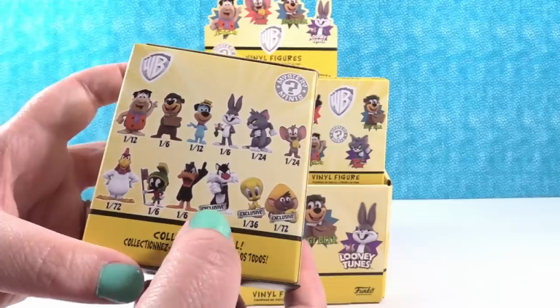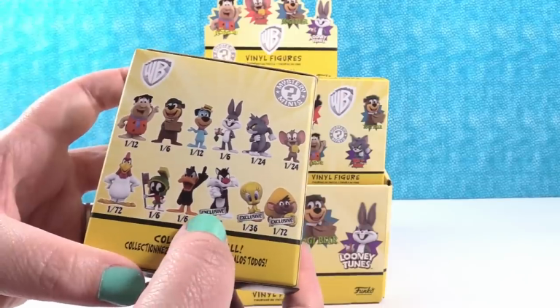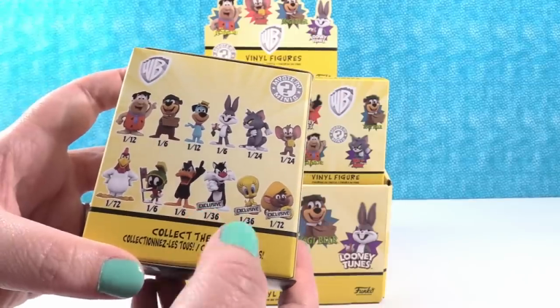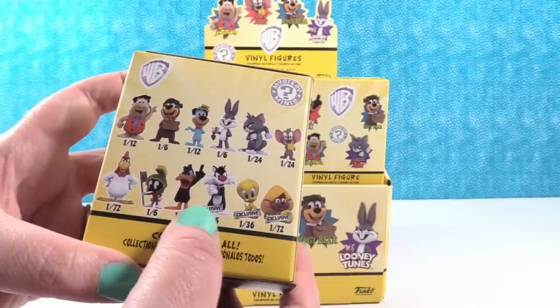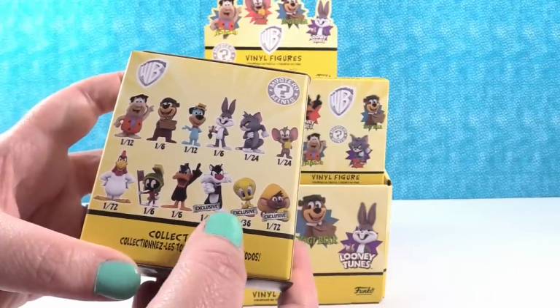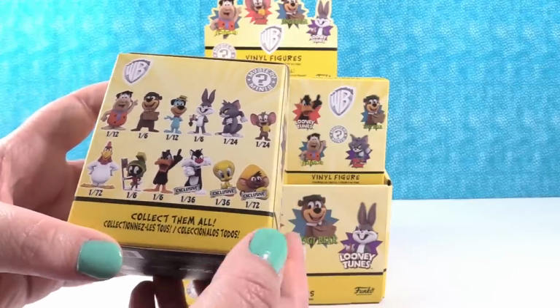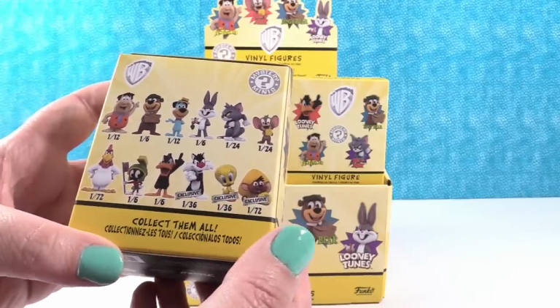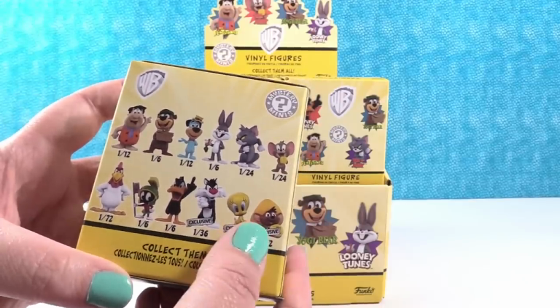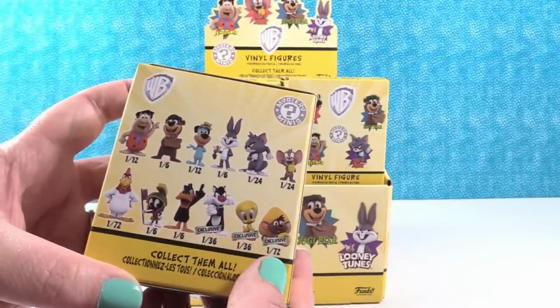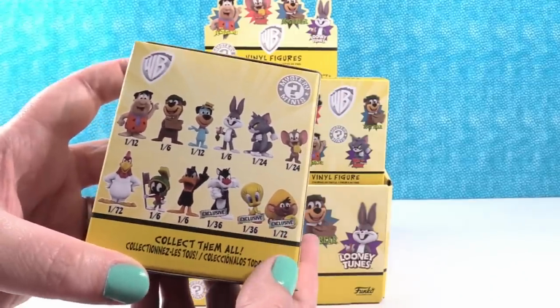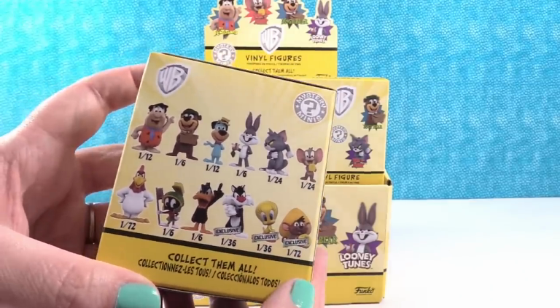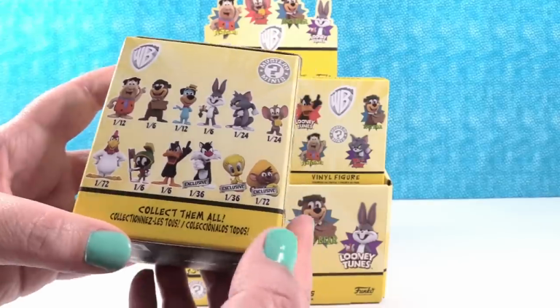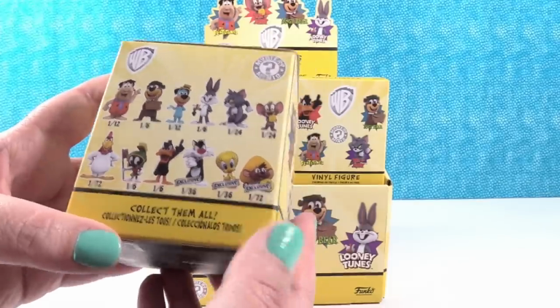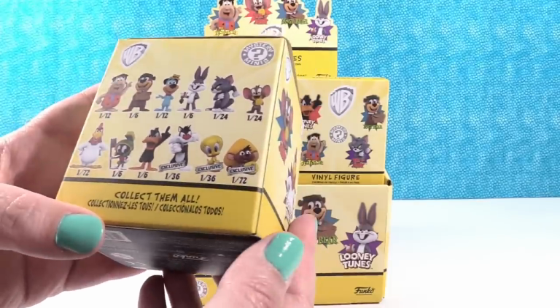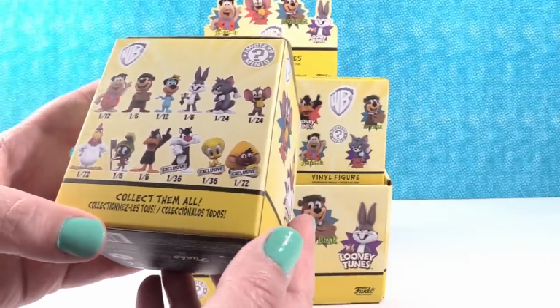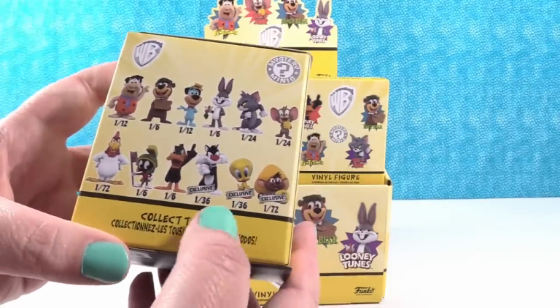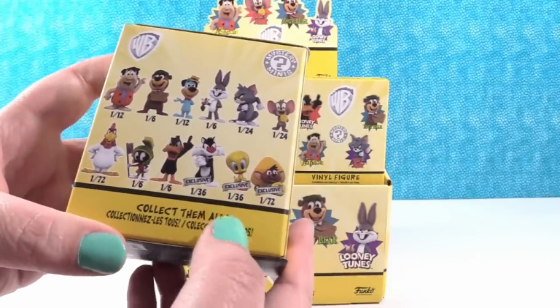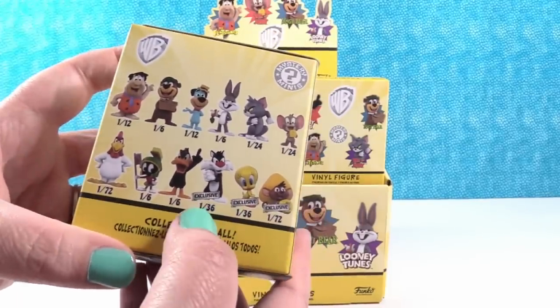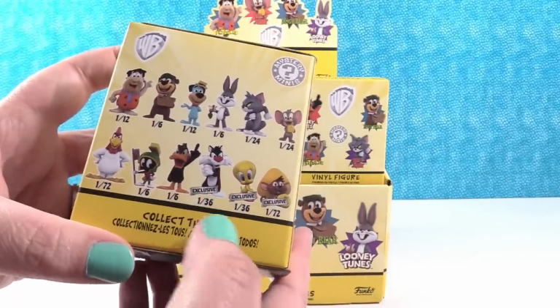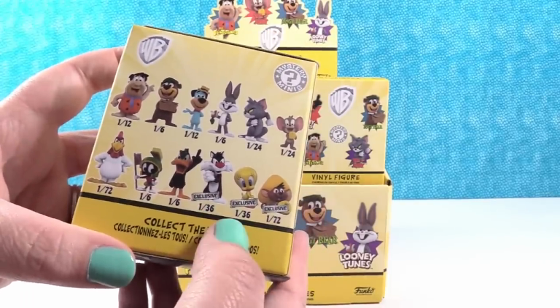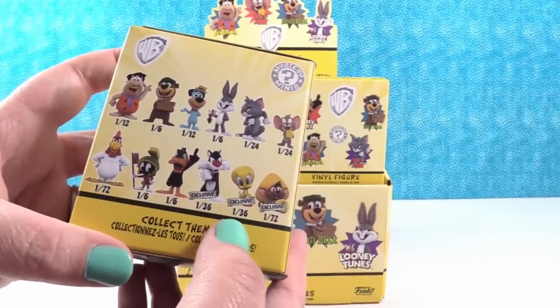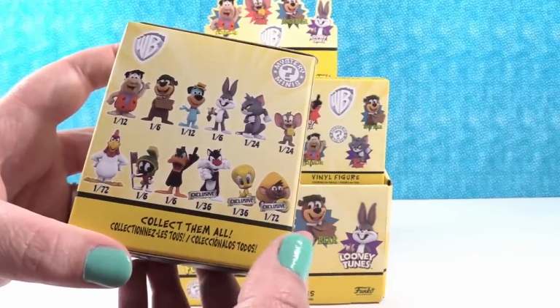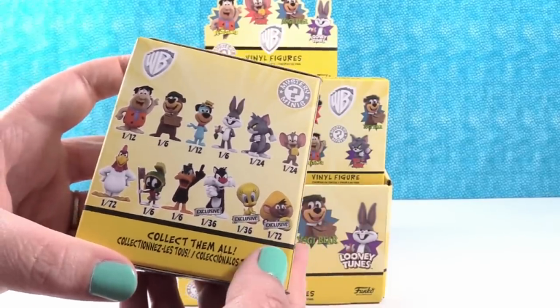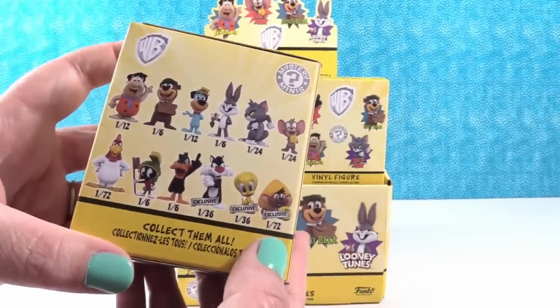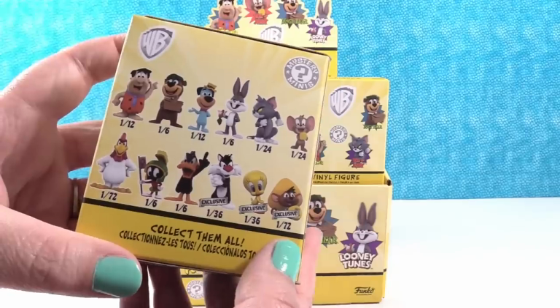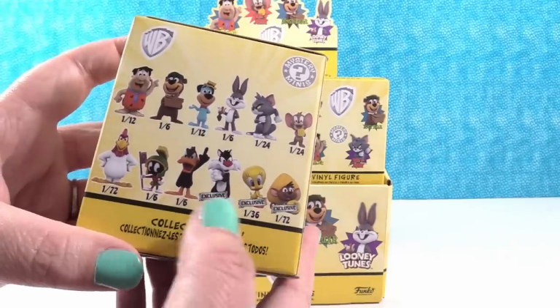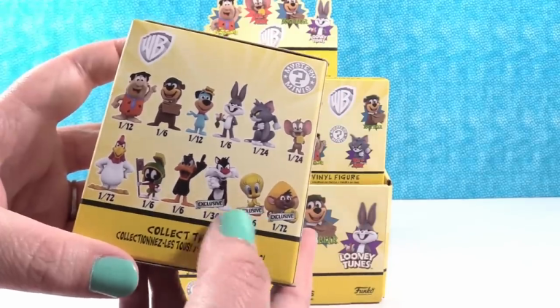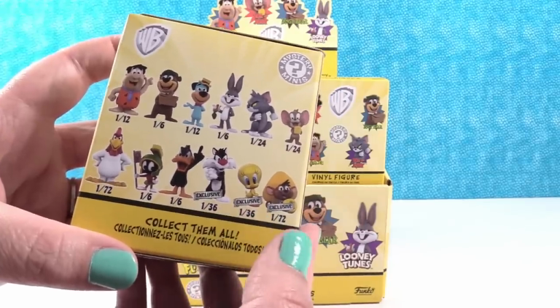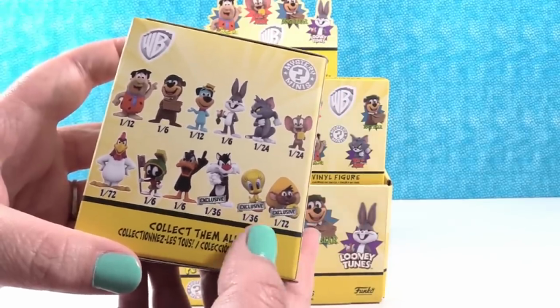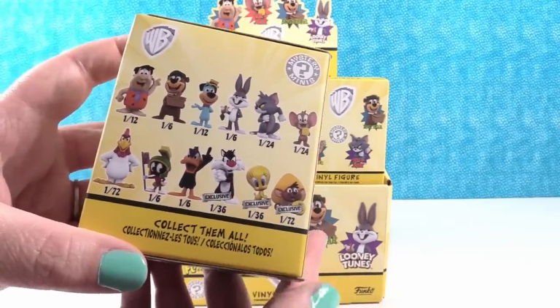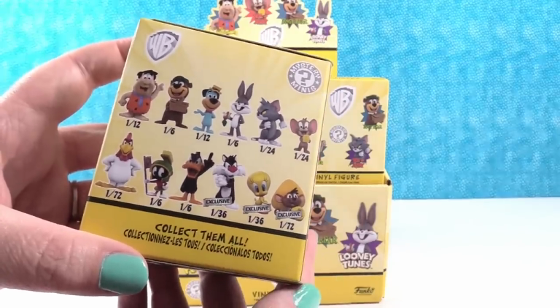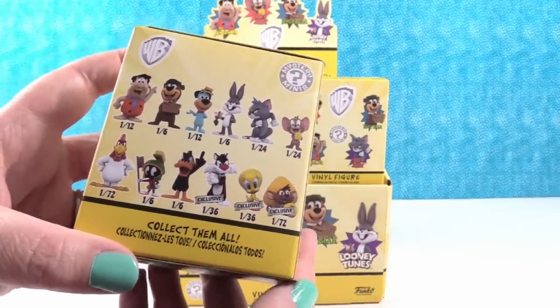Our Target exclusives contain Sylvester, Tweety, and Speedy Gonzales. One out of 36, one out of 36, and one out of 72. So those are extremely hard to find exclusives.